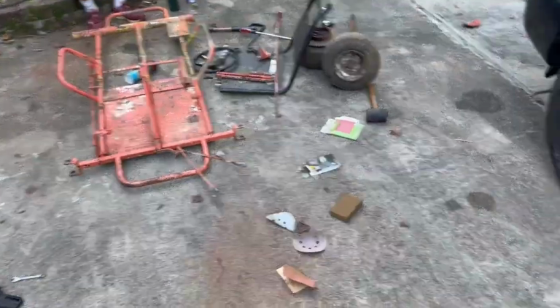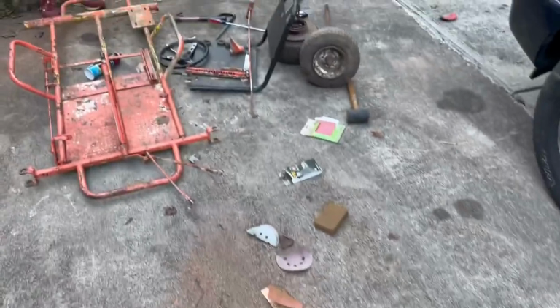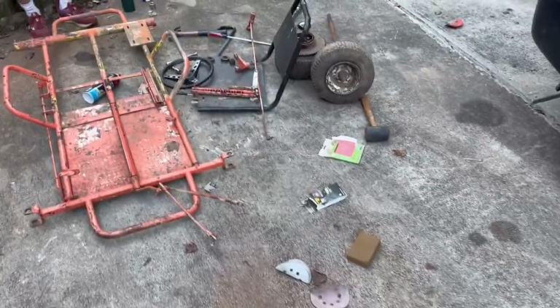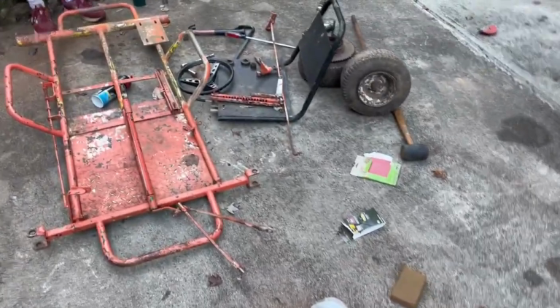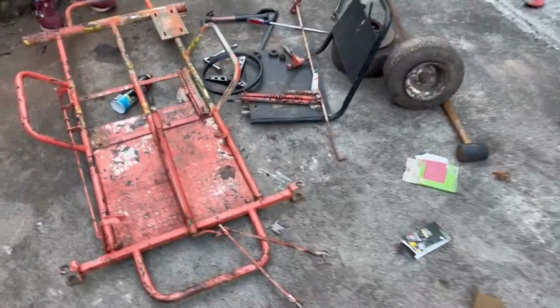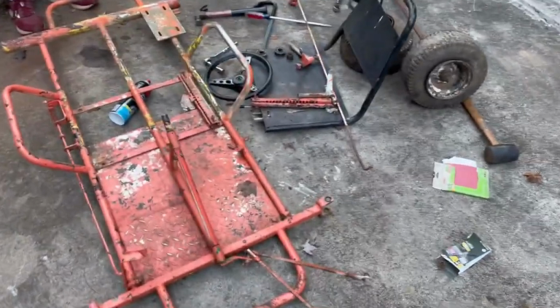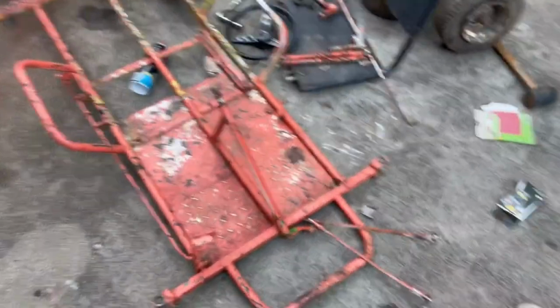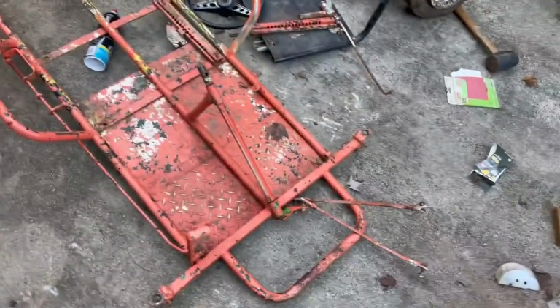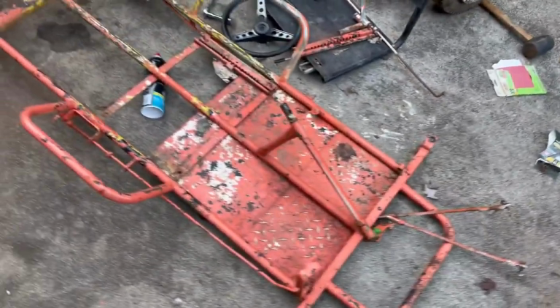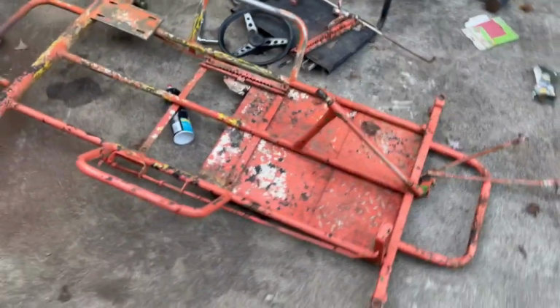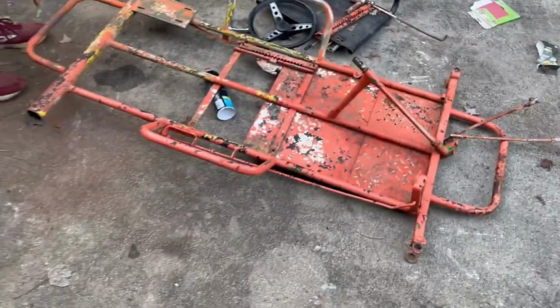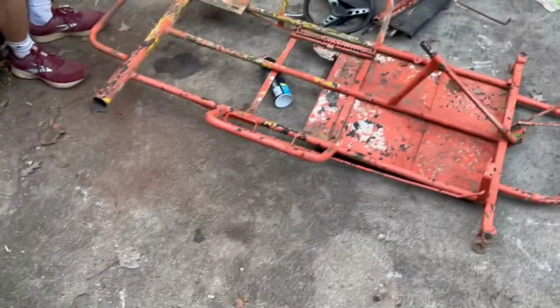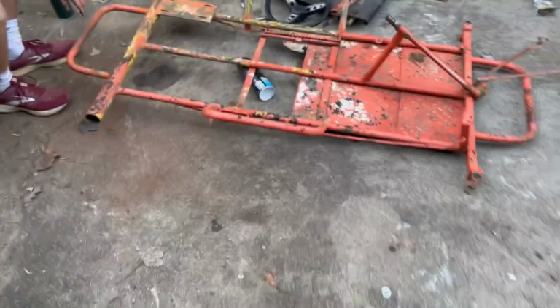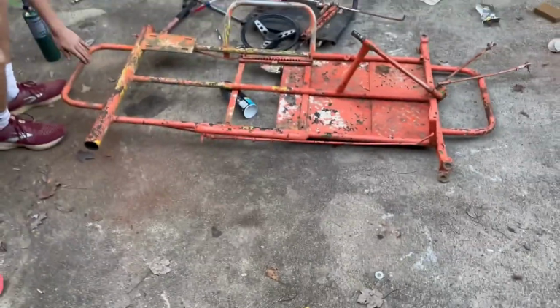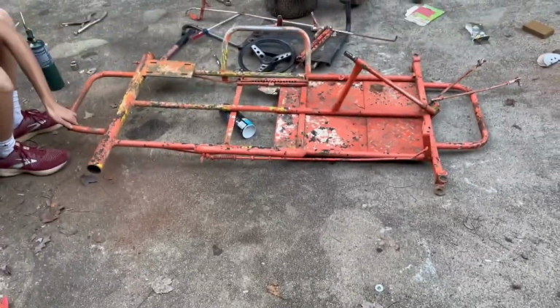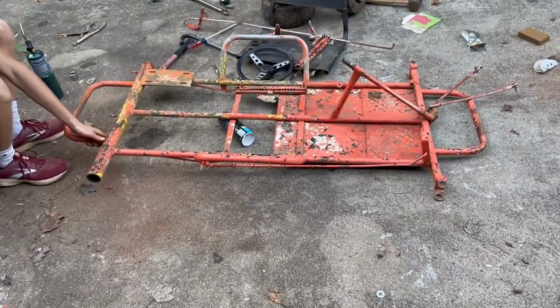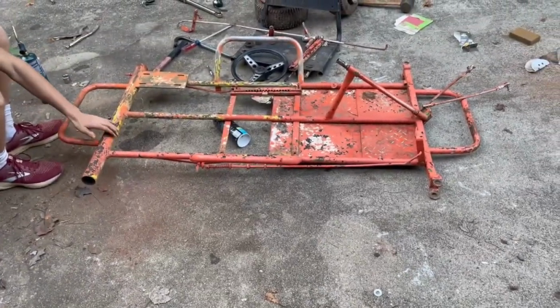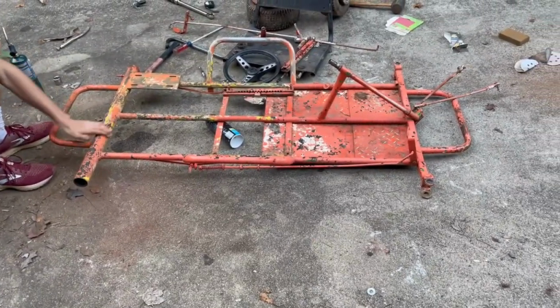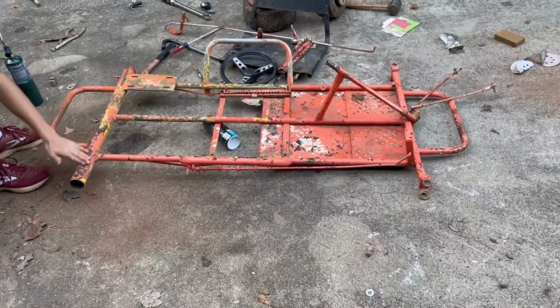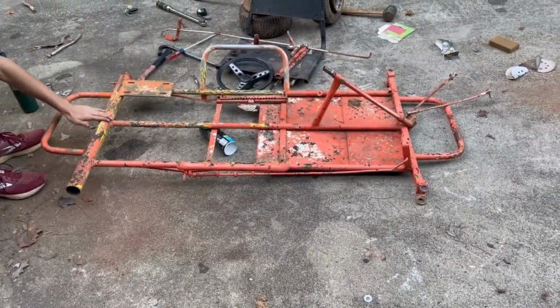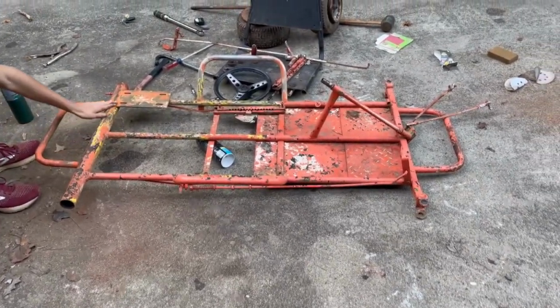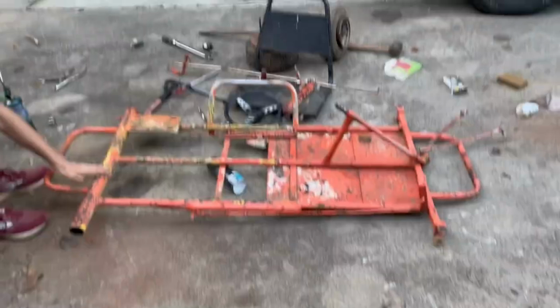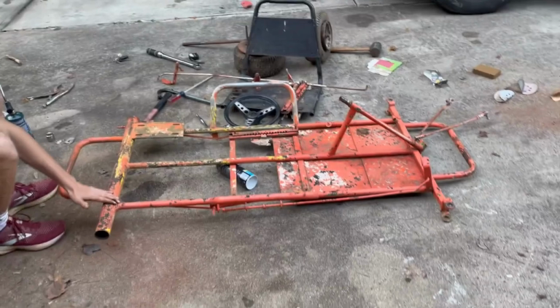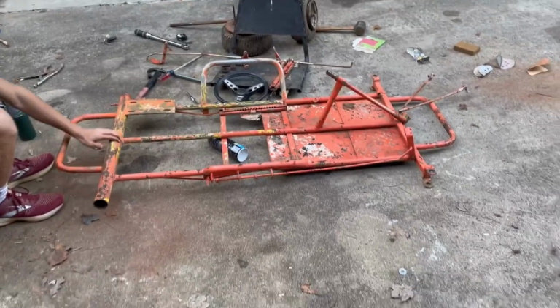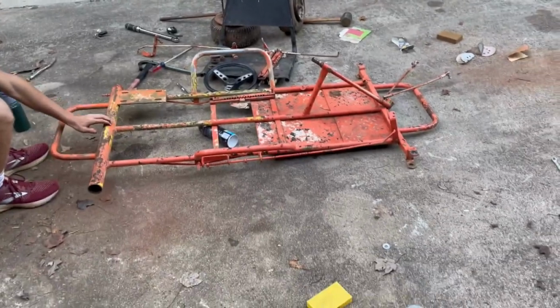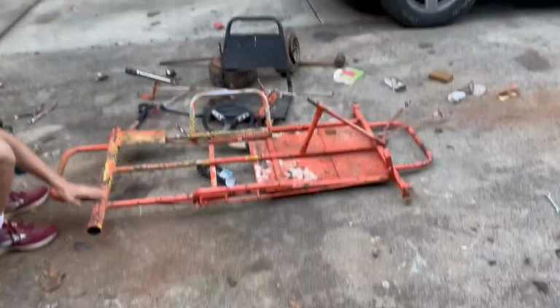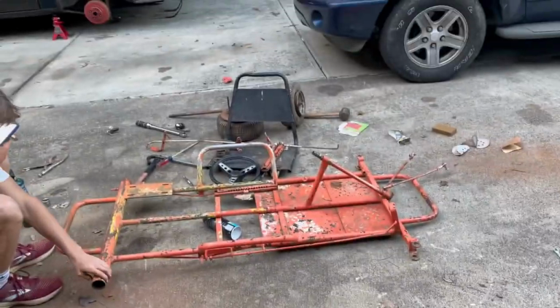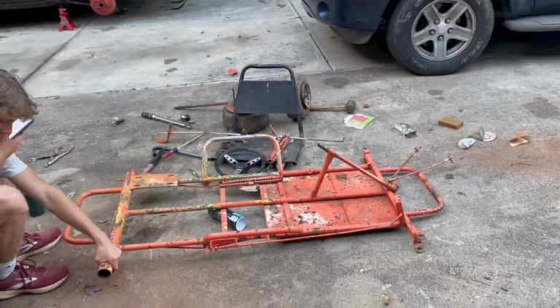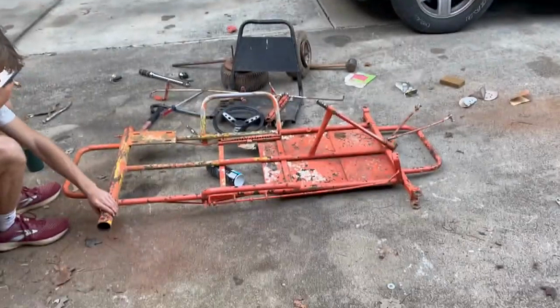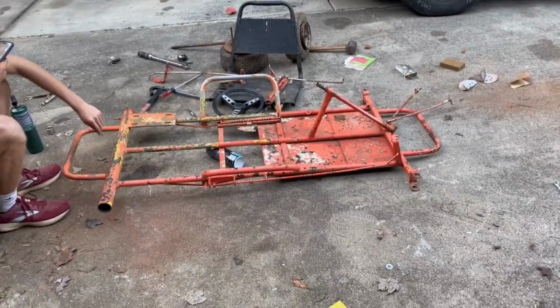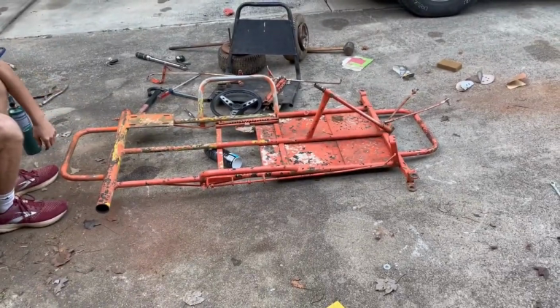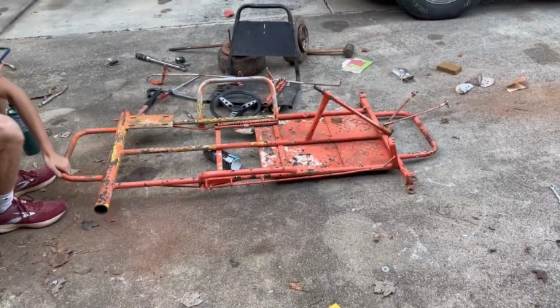Alright guys, we got the go-kart fully disassembled and mostly sanded. We're going to get back to you guys tomorrow — not the end of part one — but we're losing daylight and we're going to finish sanding tomorrow and get into the paint.